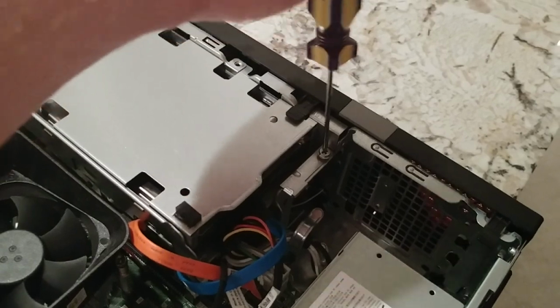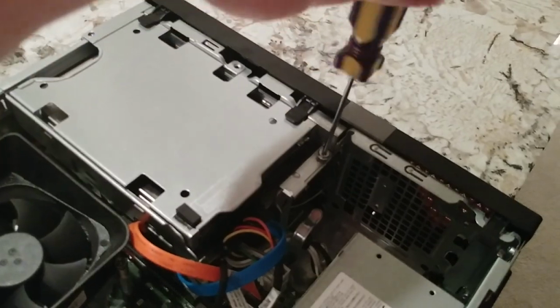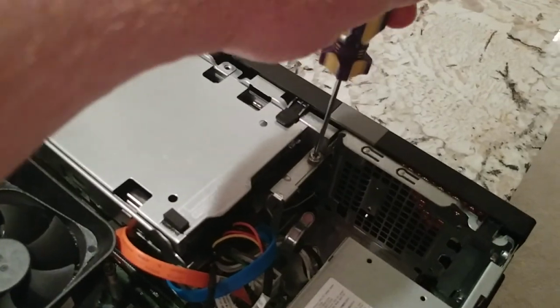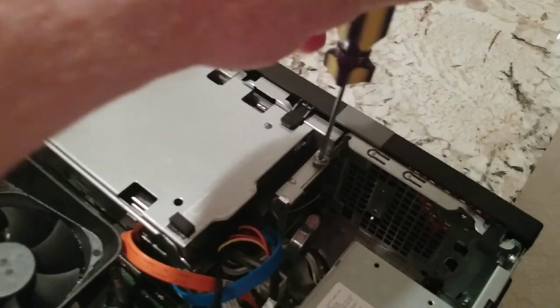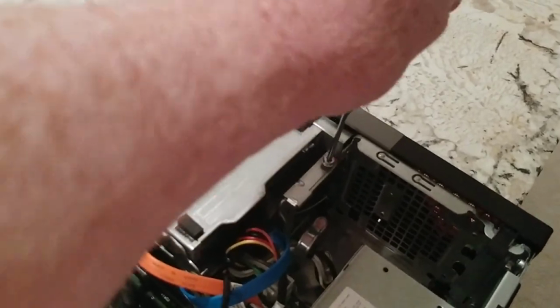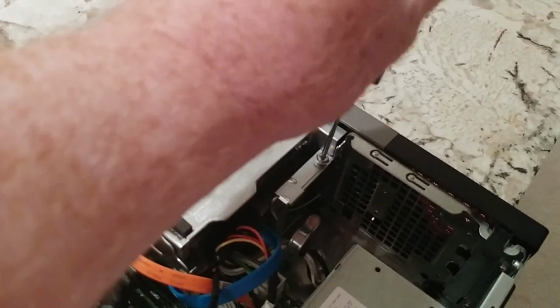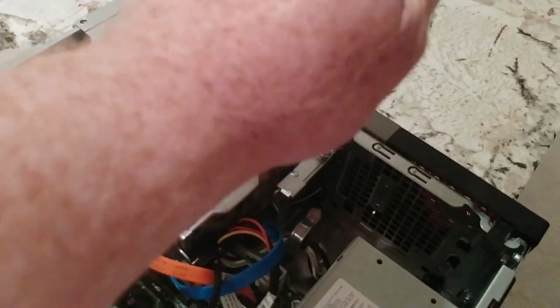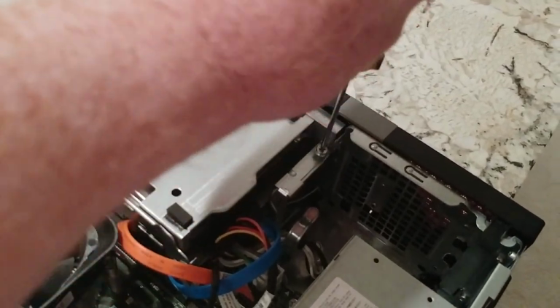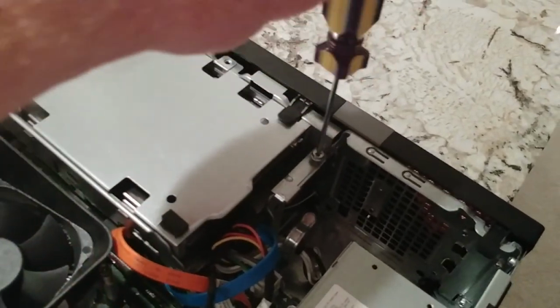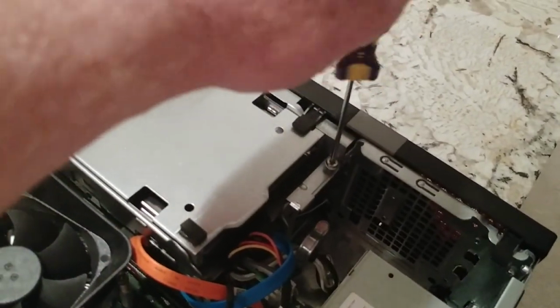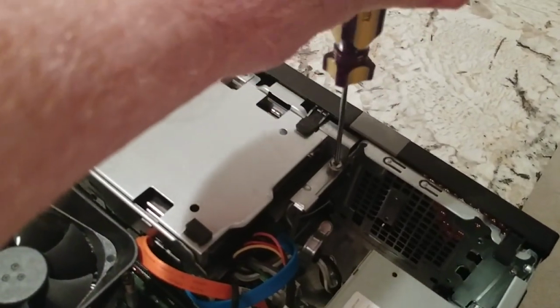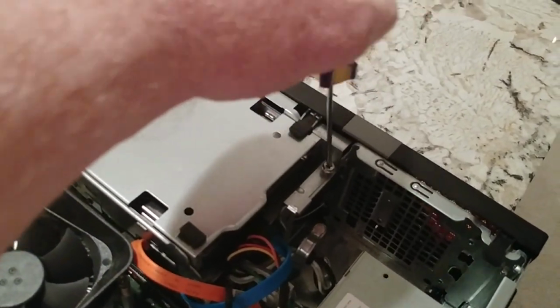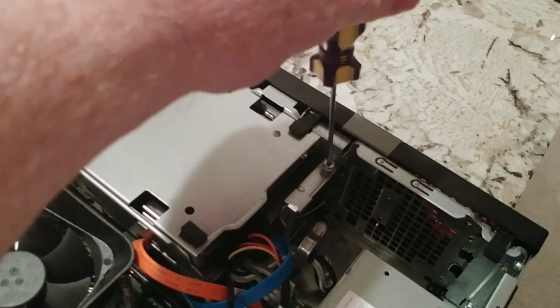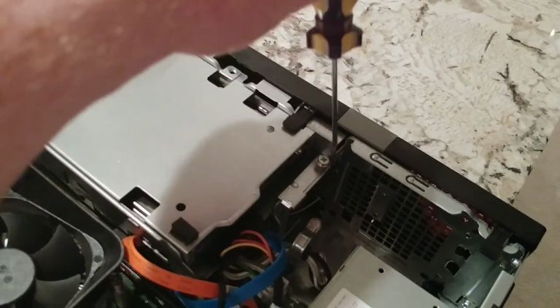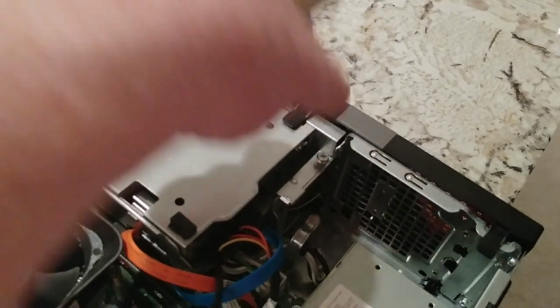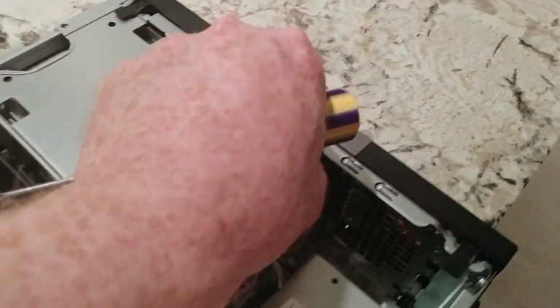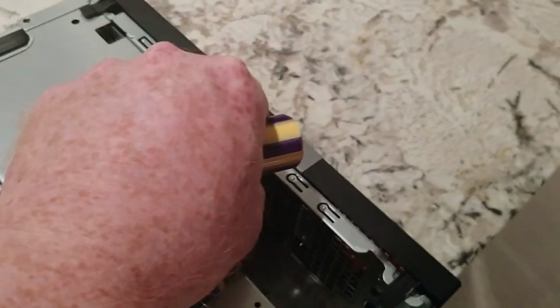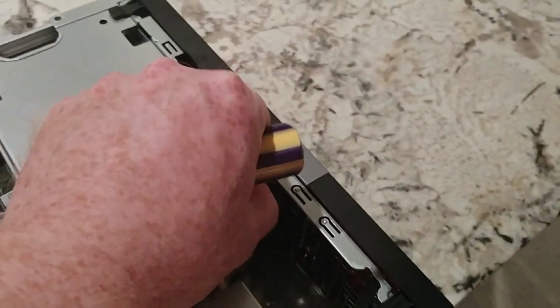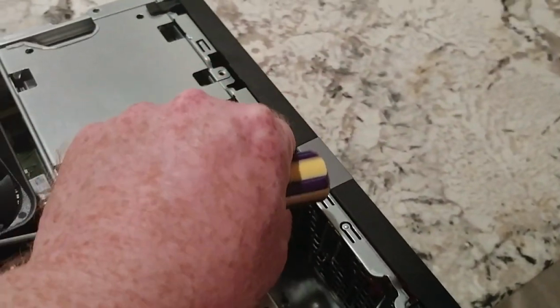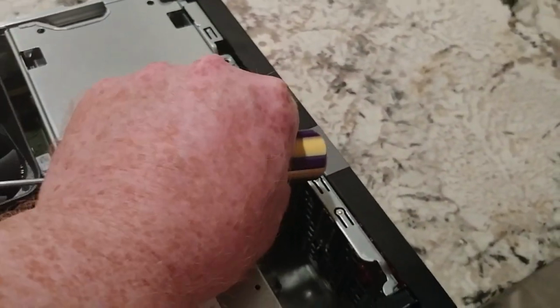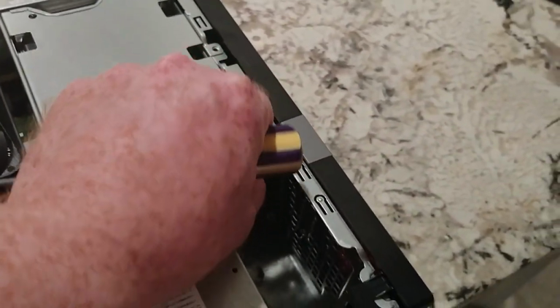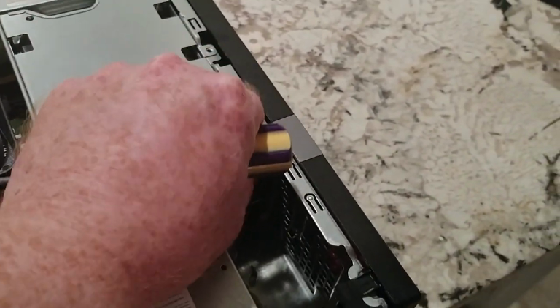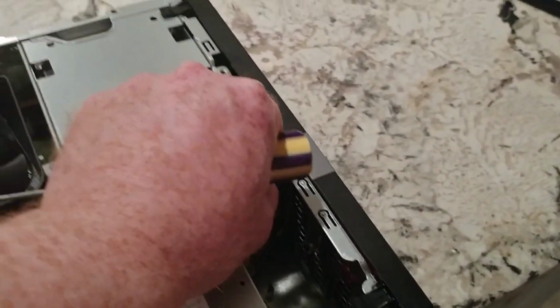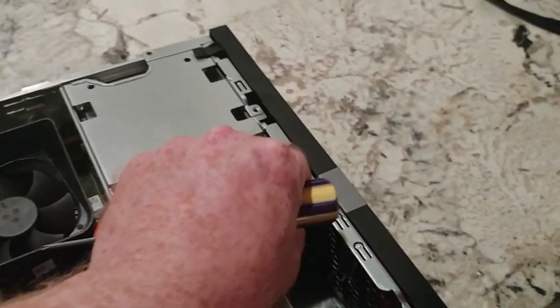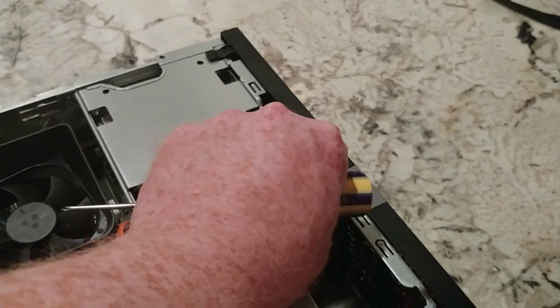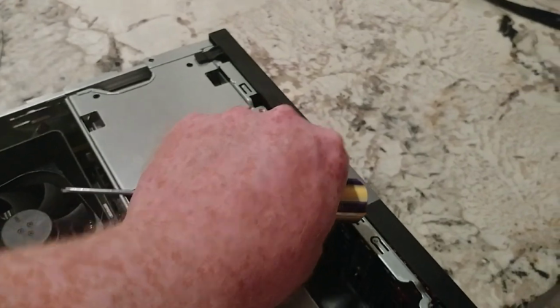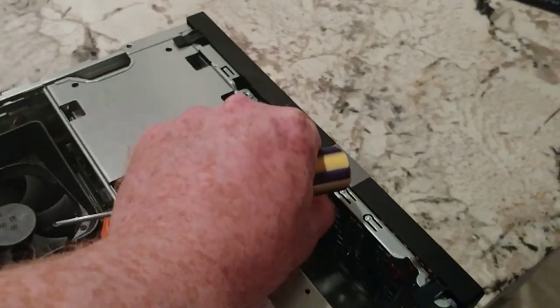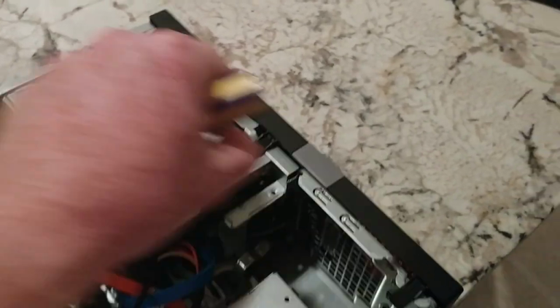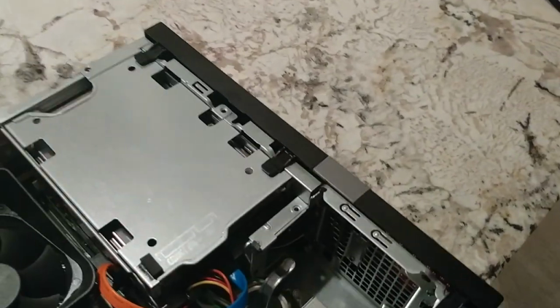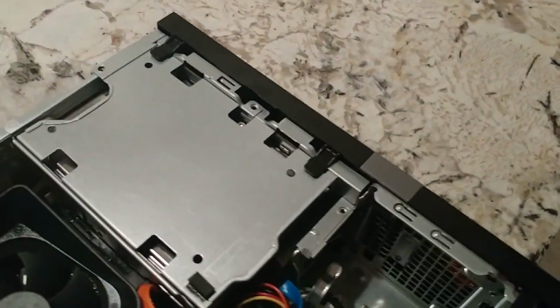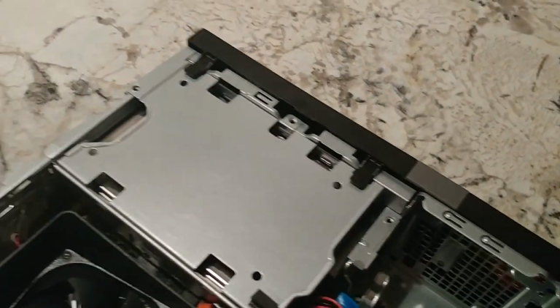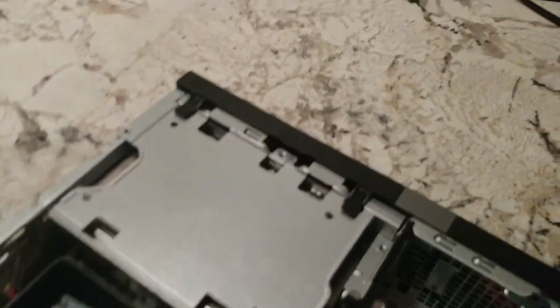Good thing to know is once you get all this piled together, hopefully all the holes line up and you'll be able to just put these three screws back in. And that should be all the unscrewing you have to do.